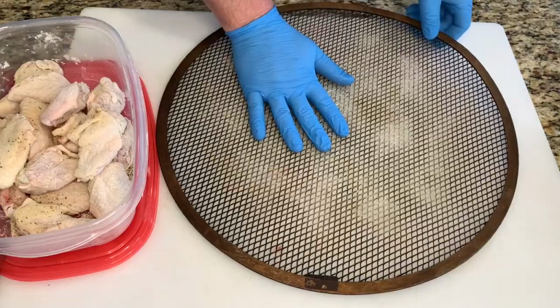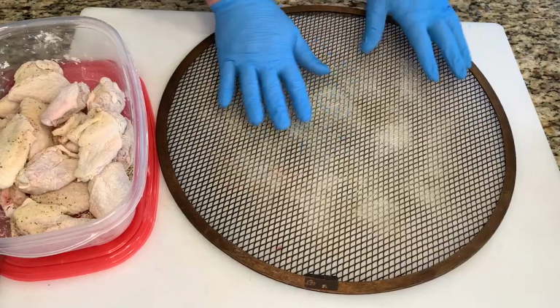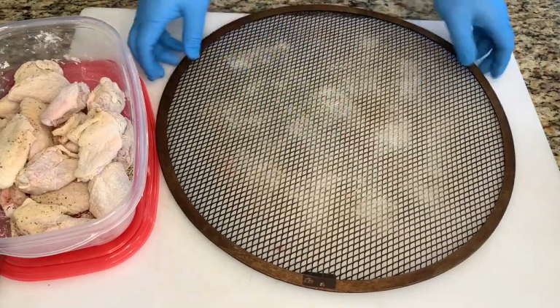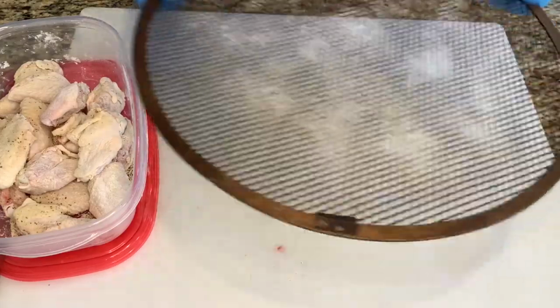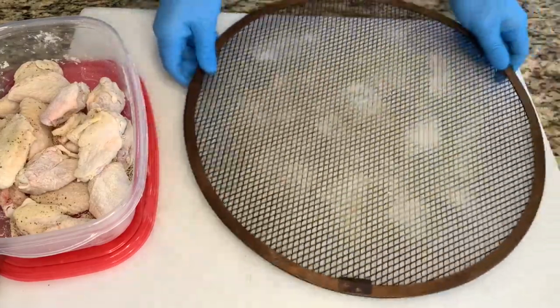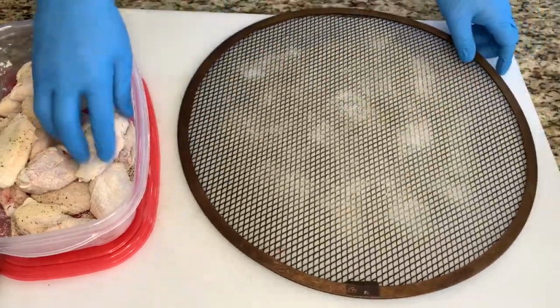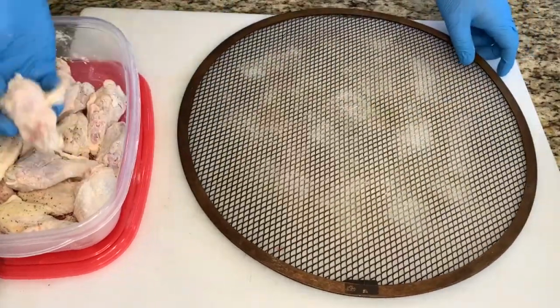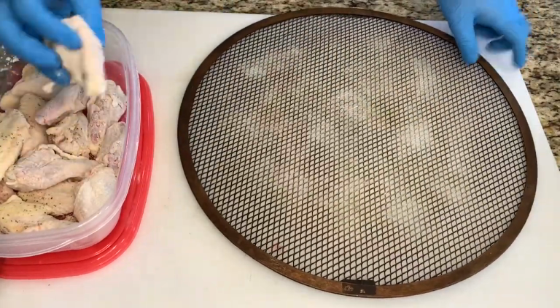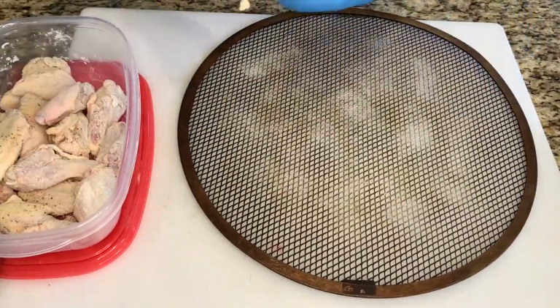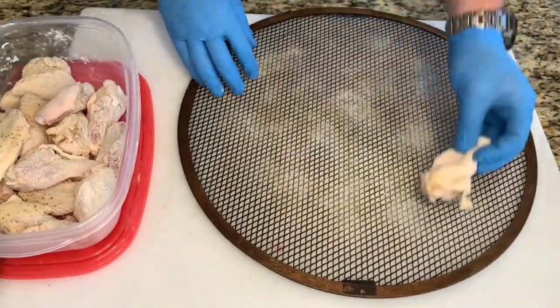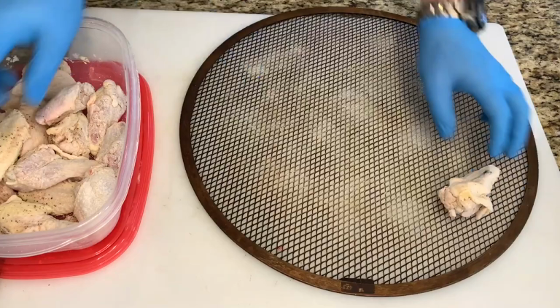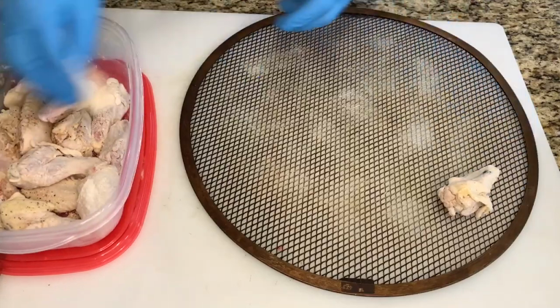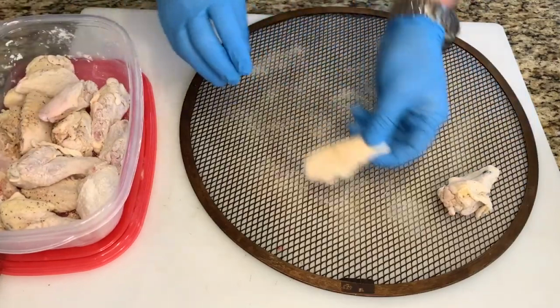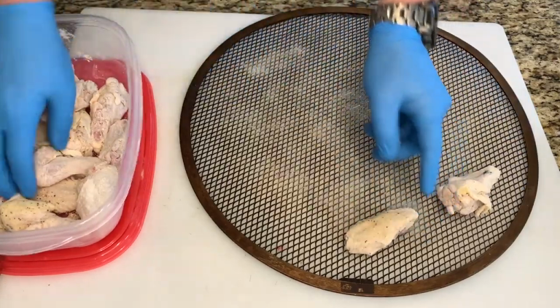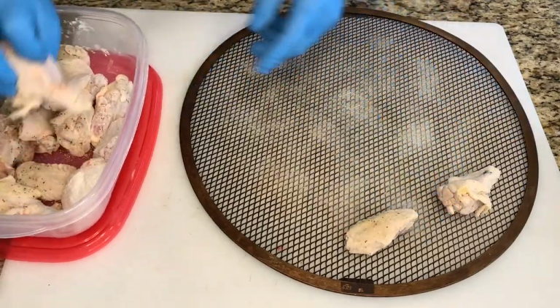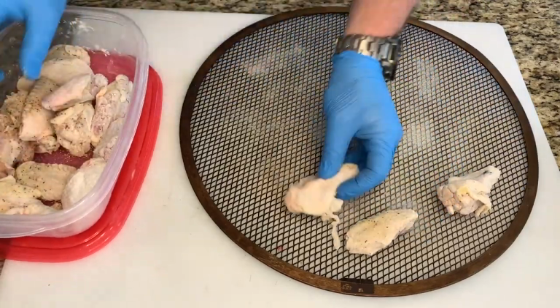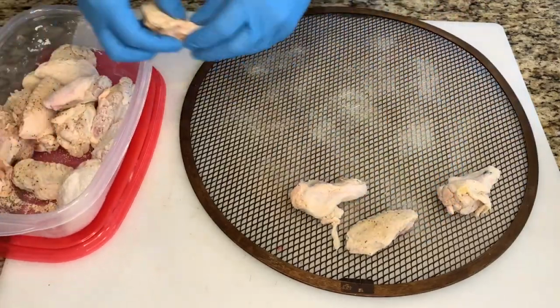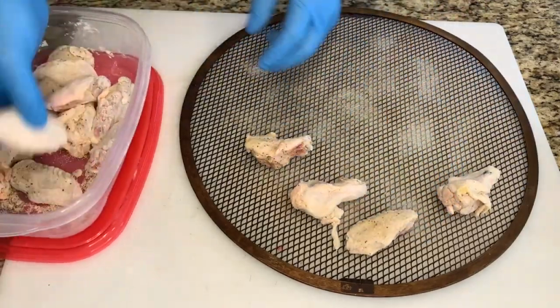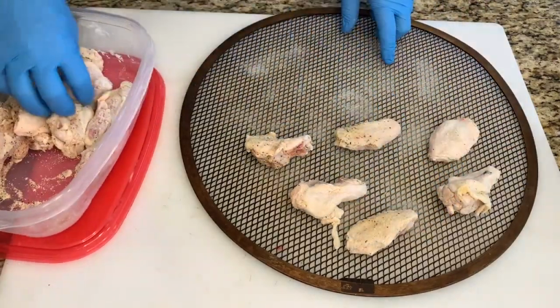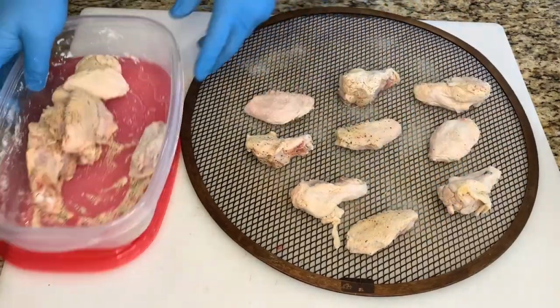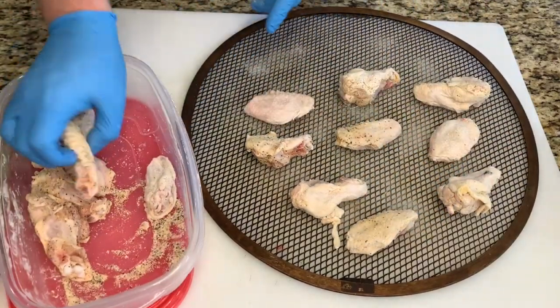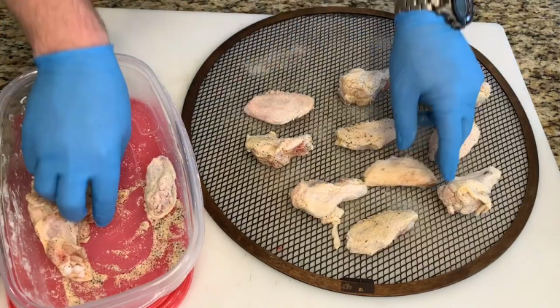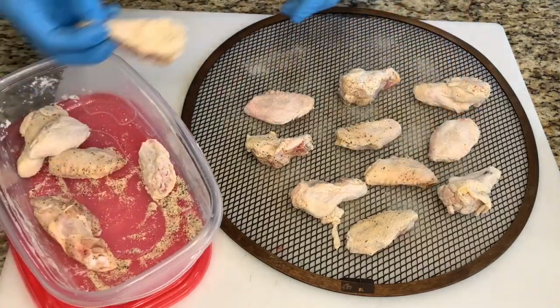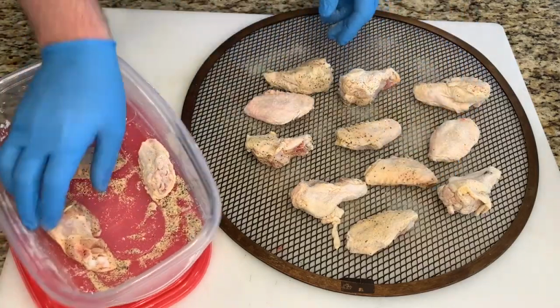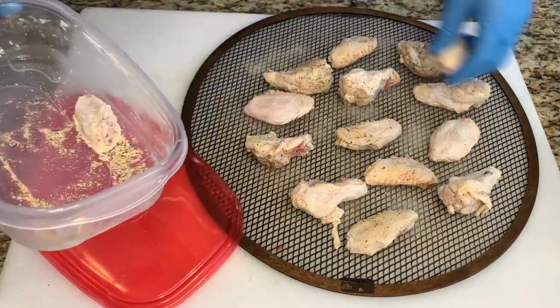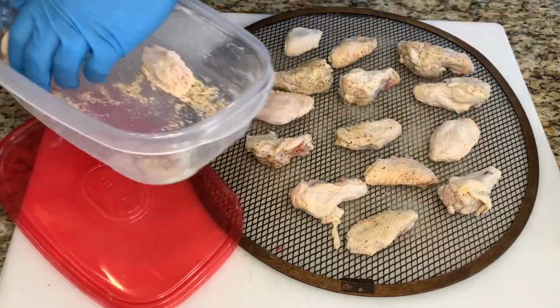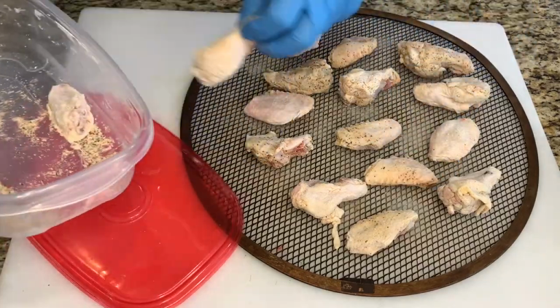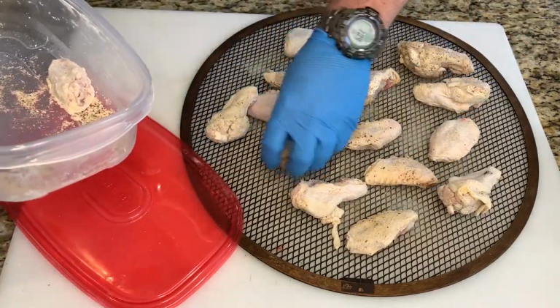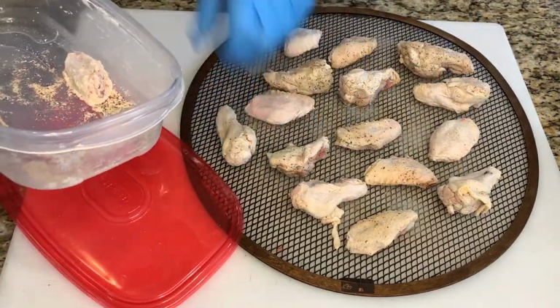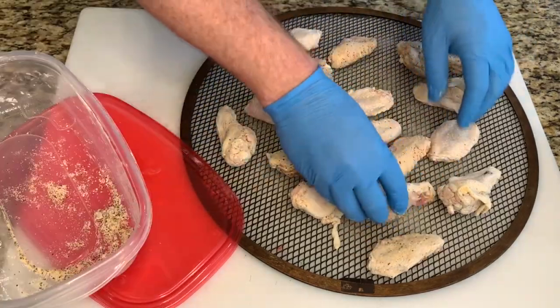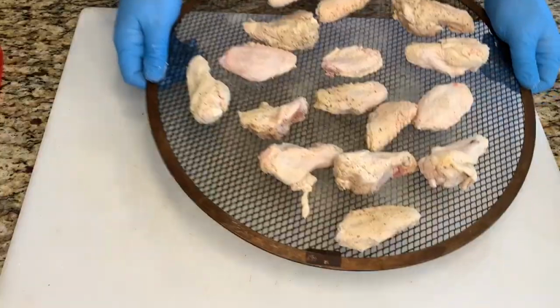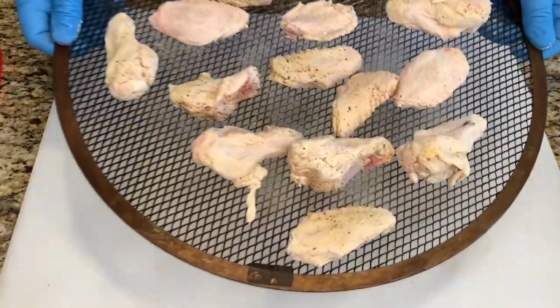Now that we have these coated and moving around, we're going to put them on this 16-inch pizza screen — thanks for the idea, Smoking Joe; you can find a link to this in the description below. We're just gonna spread these out evenly and then we'll get them on the pit.